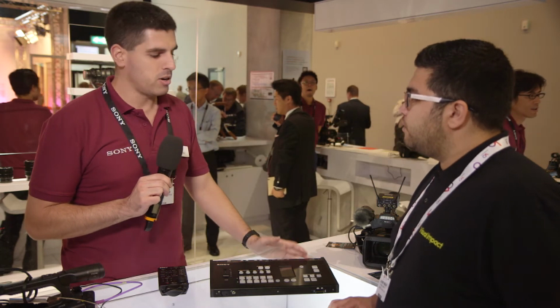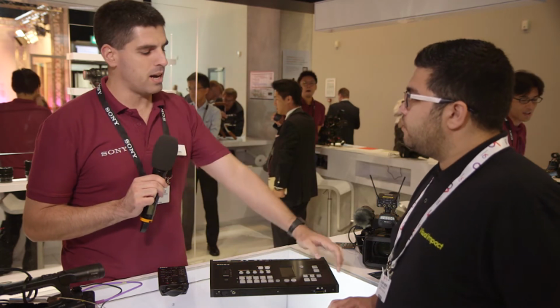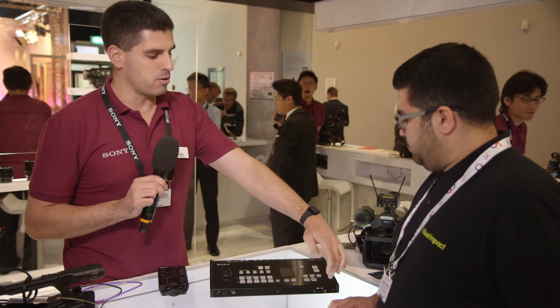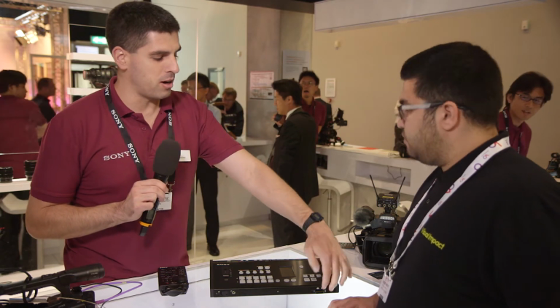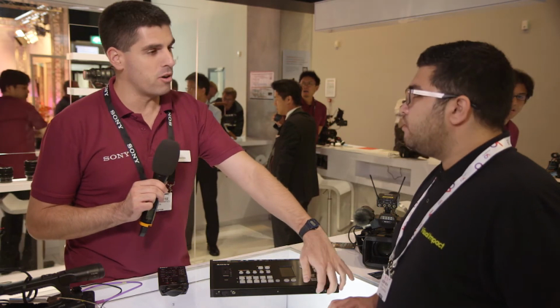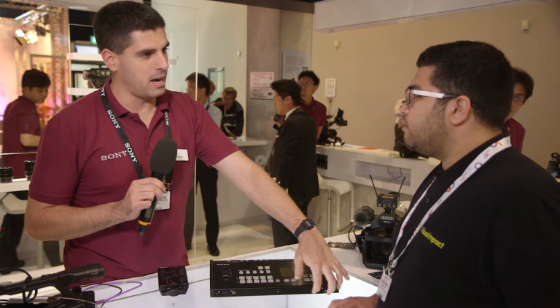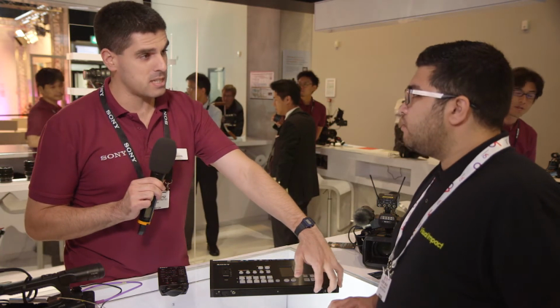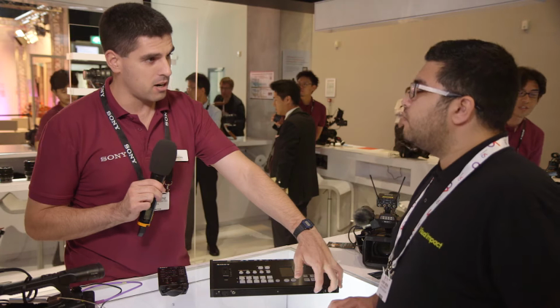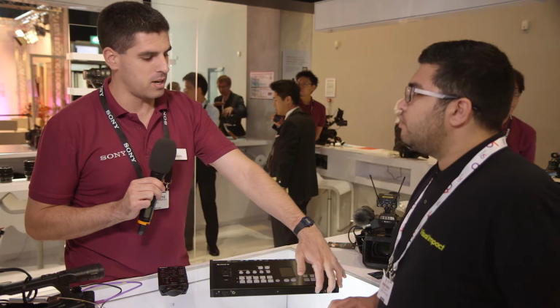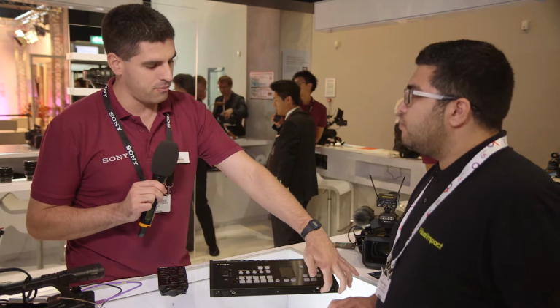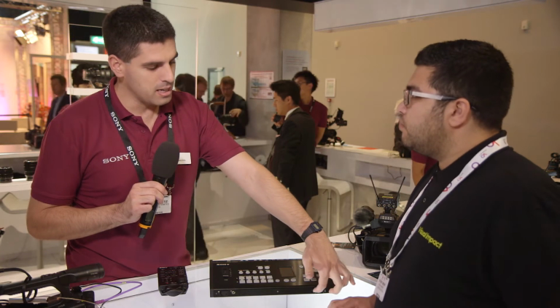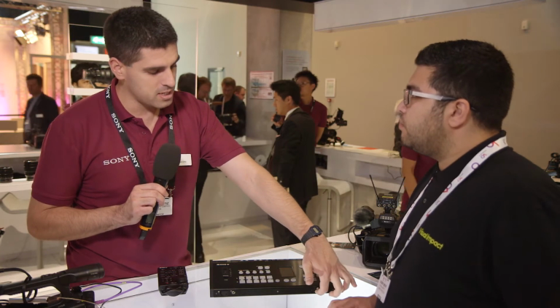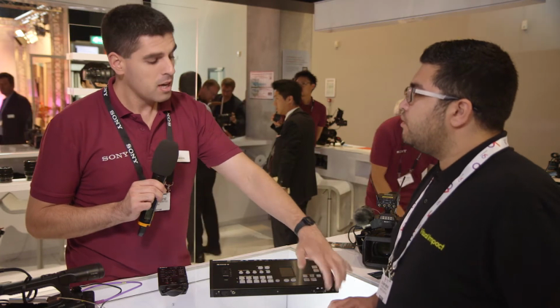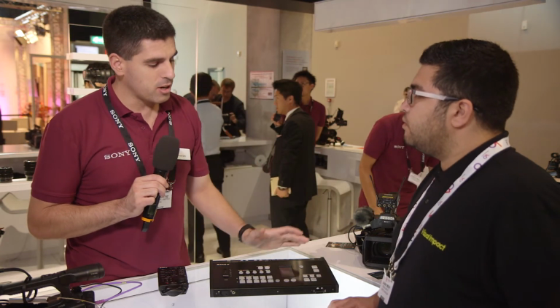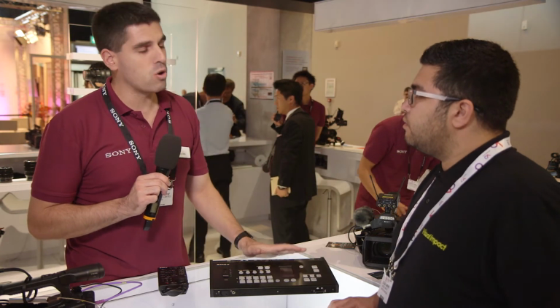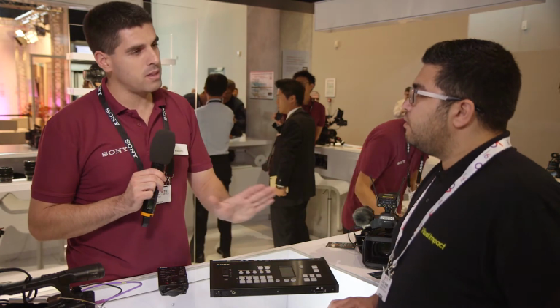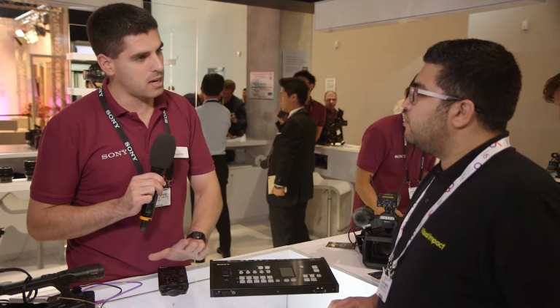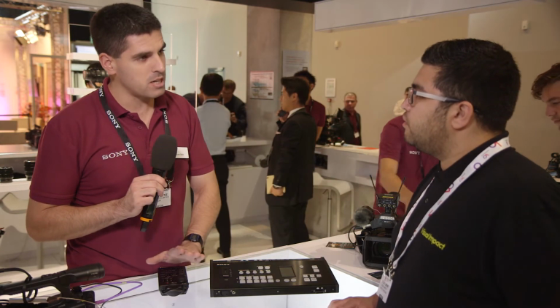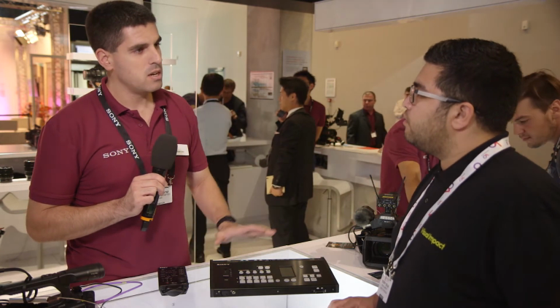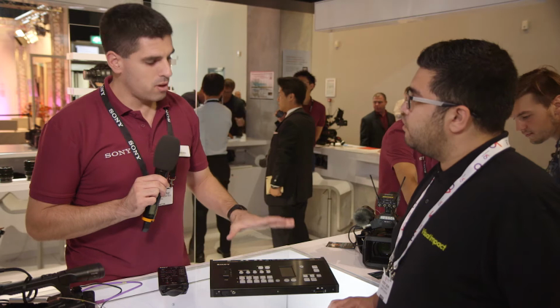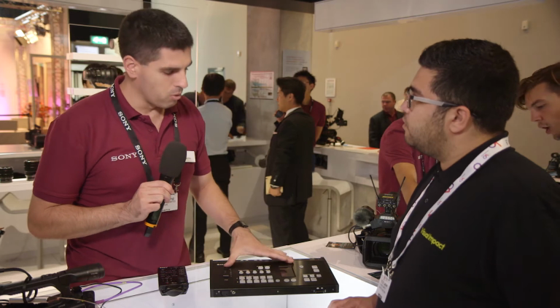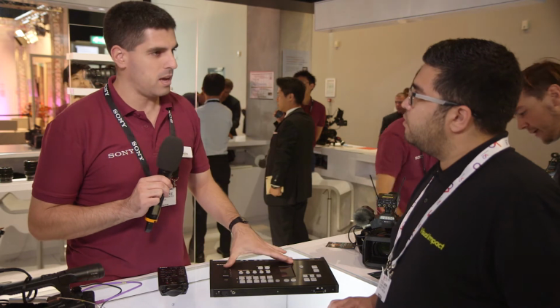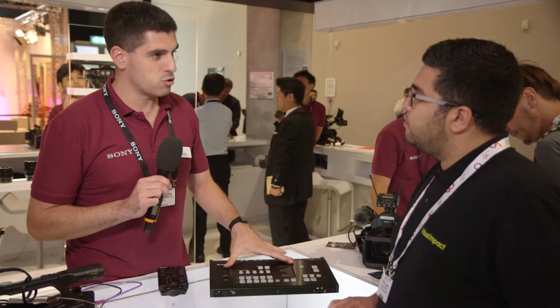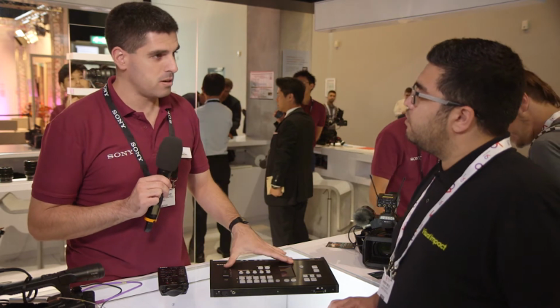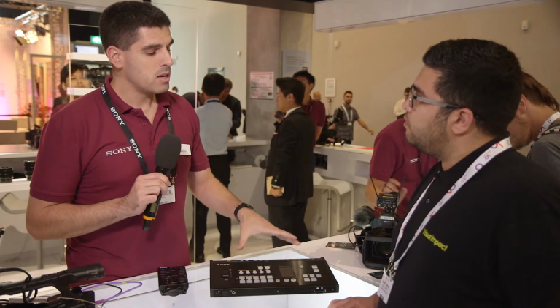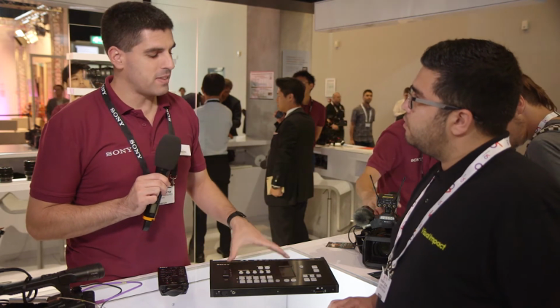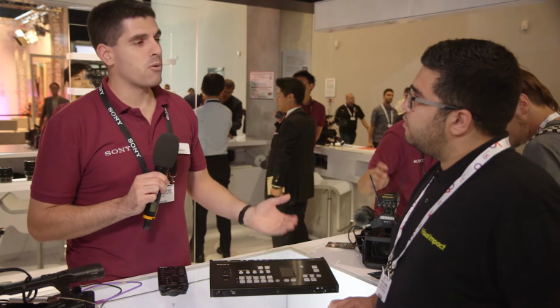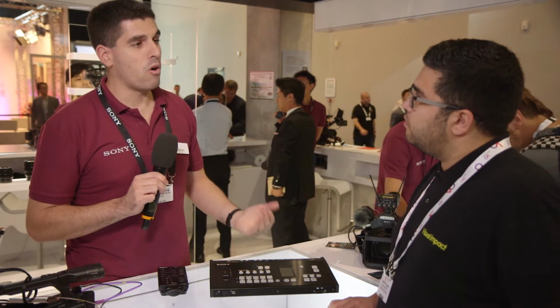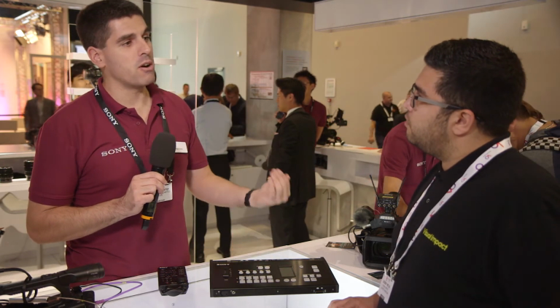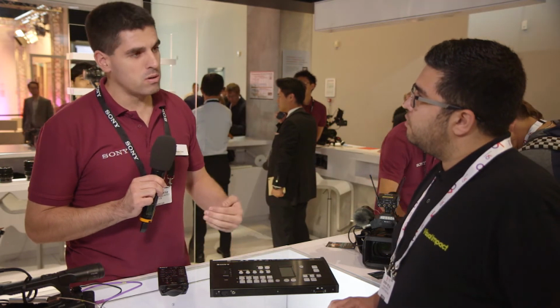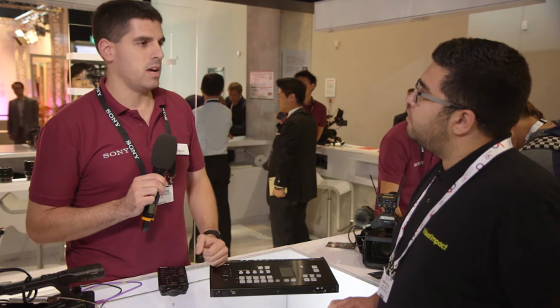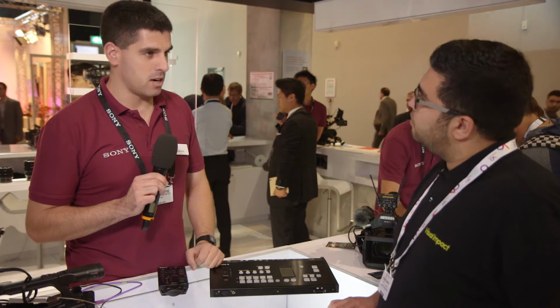For instance, you can record the program over an SD card in this slot, but you can also command the cameras through the switcher so that they can record over their own SD card.